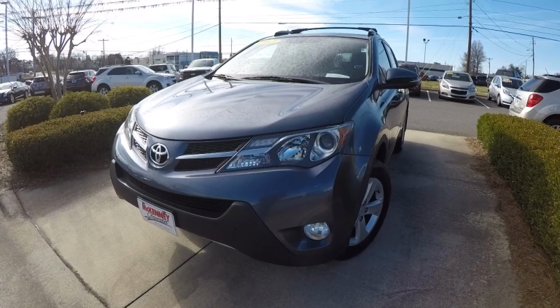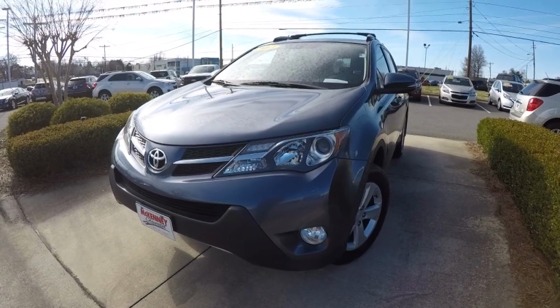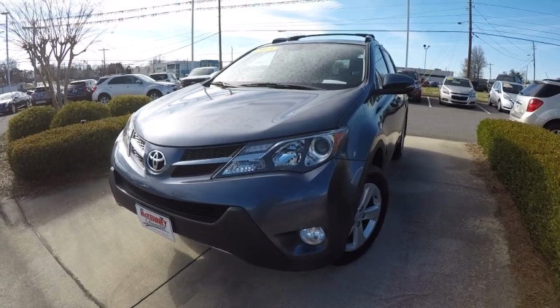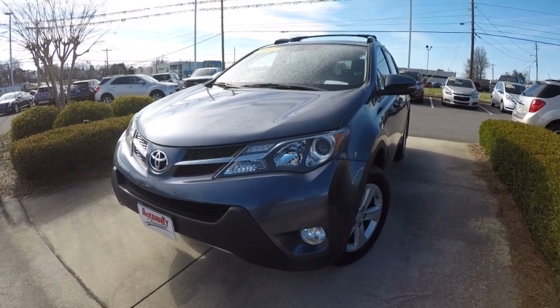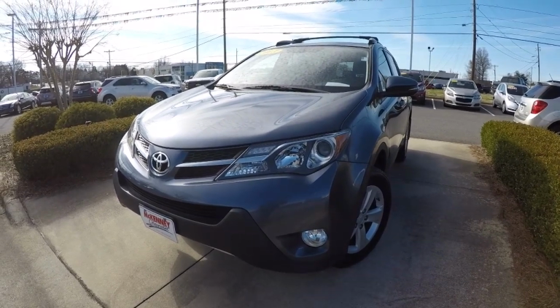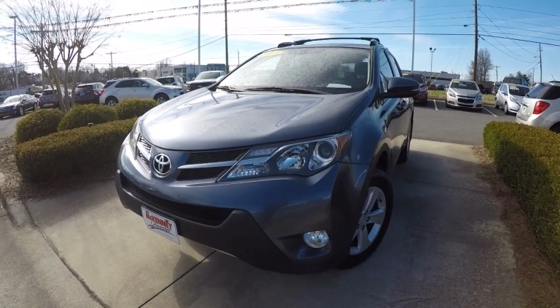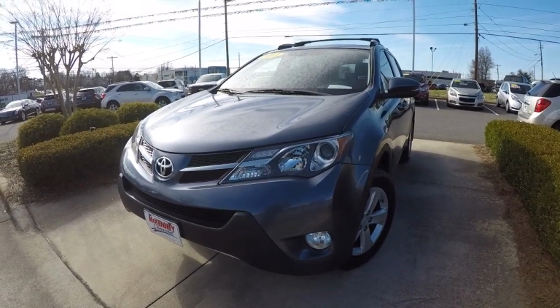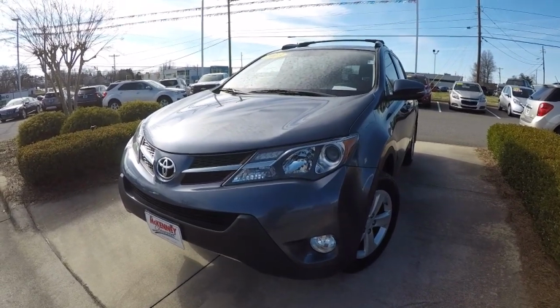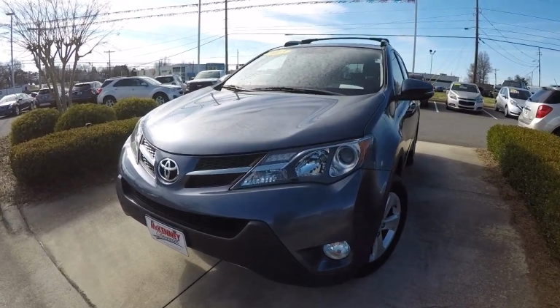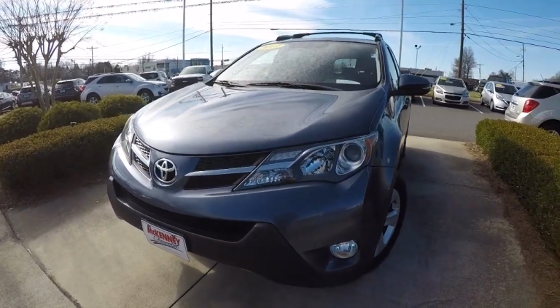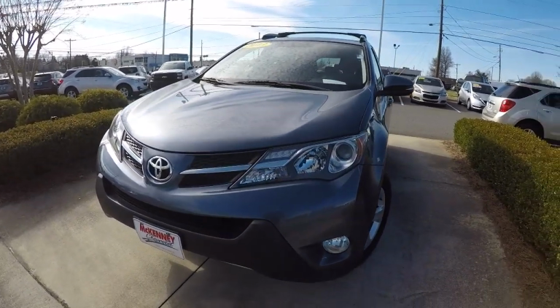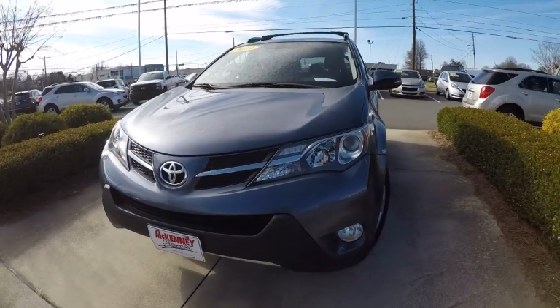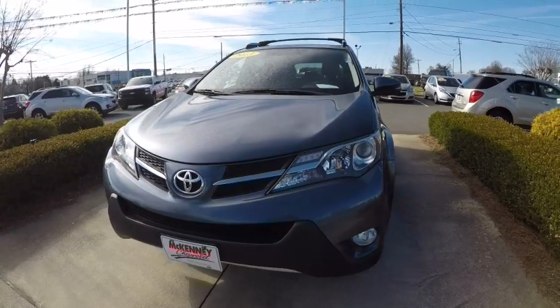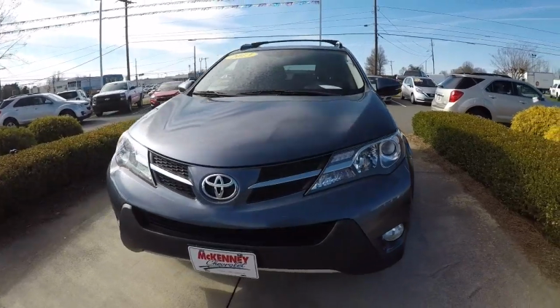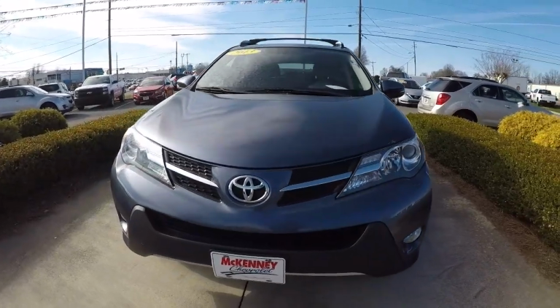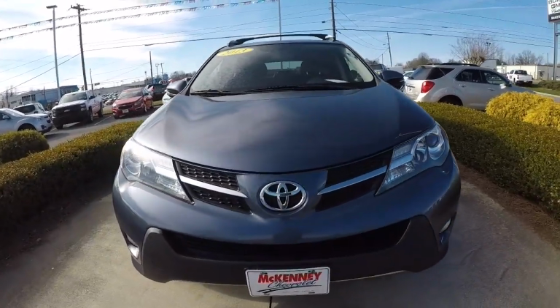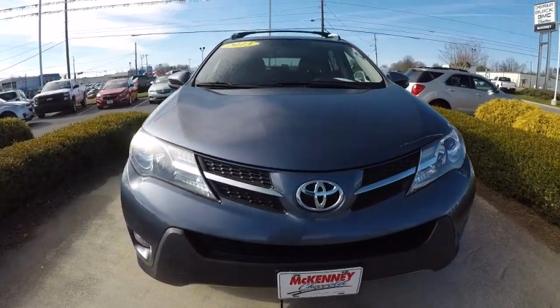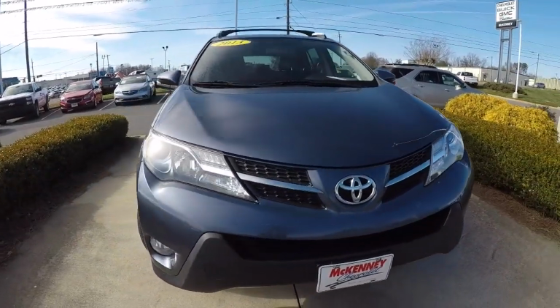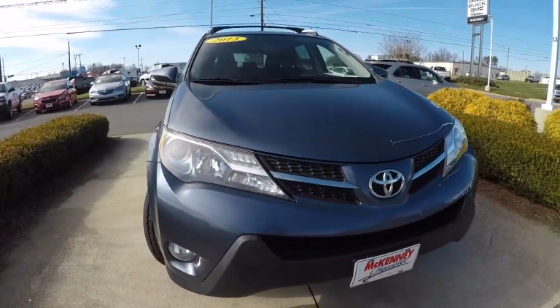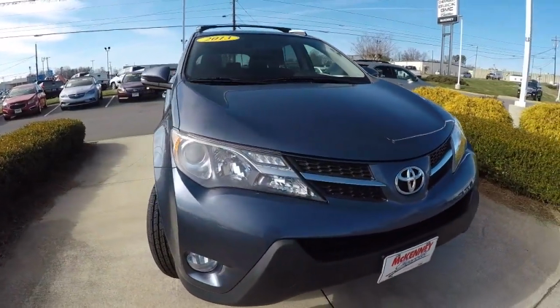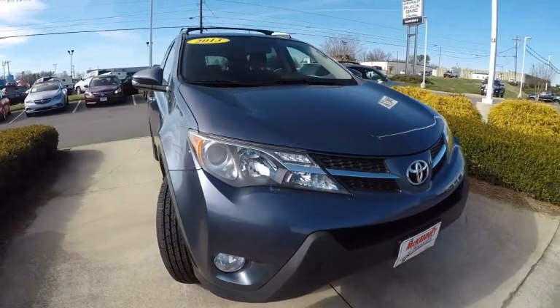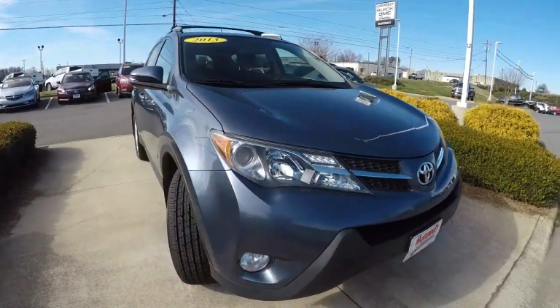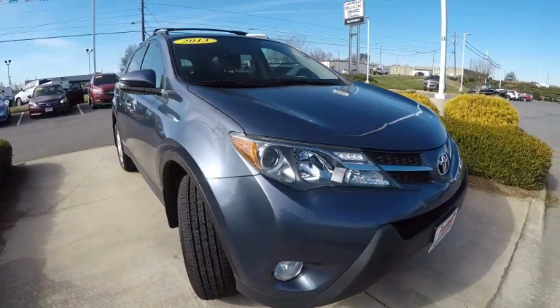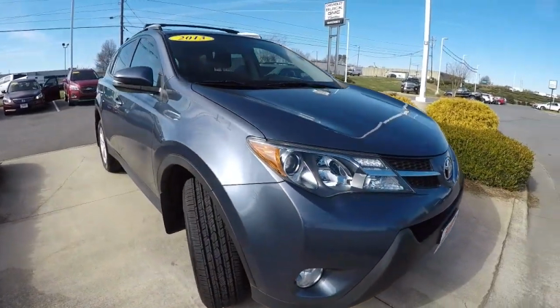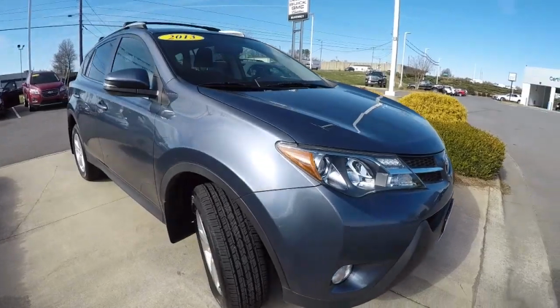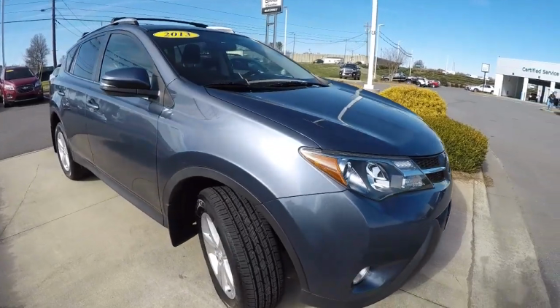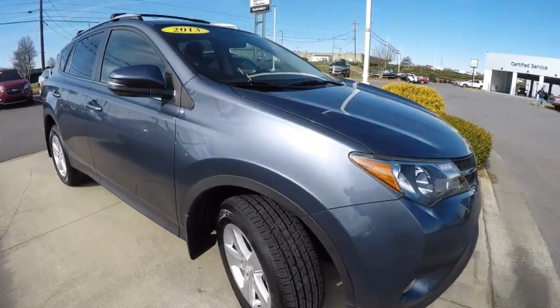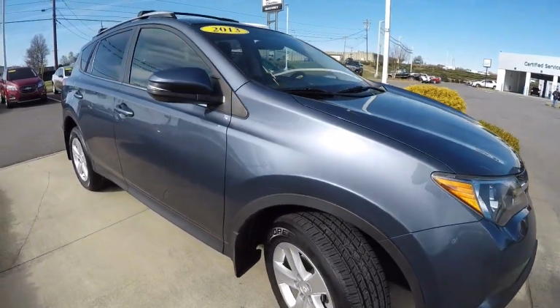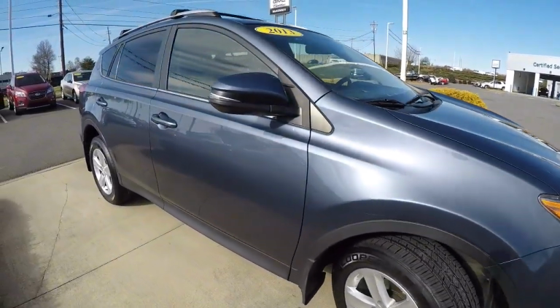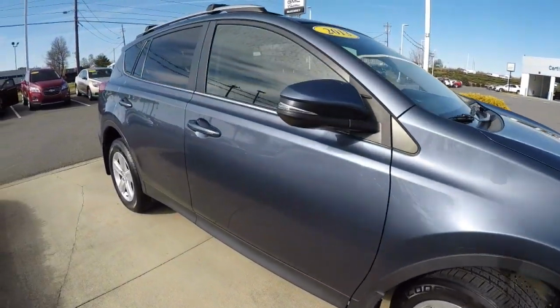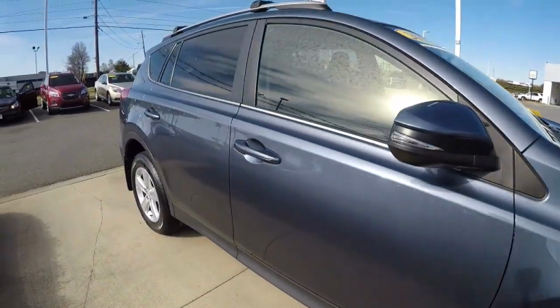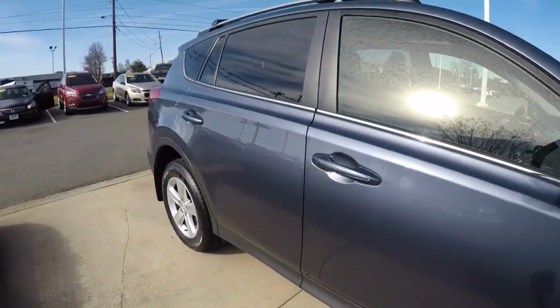Today we're featuring a 2013 Toyota RAV4 XLE. It's all-wheel drive, got 33,000 miles on it, and it's a steel blue metallic in color. We'll go ahead and walk around the vehicle here.